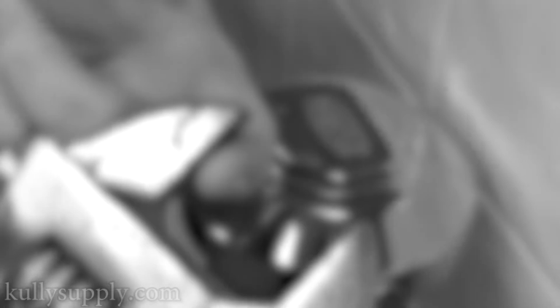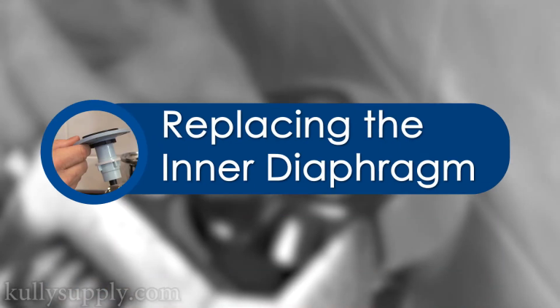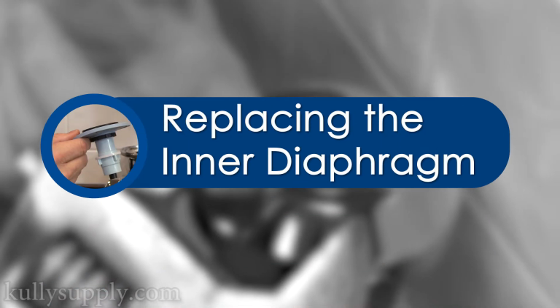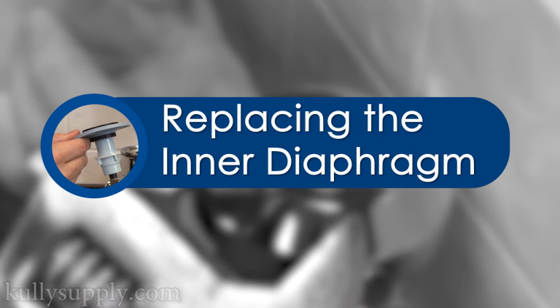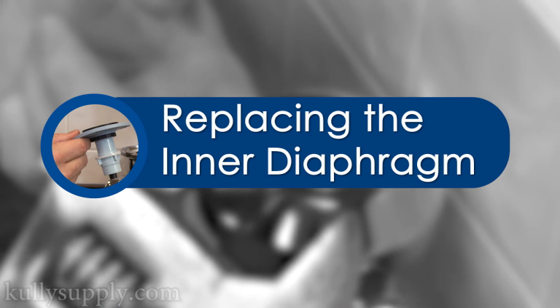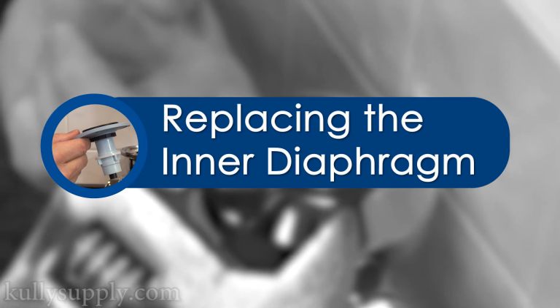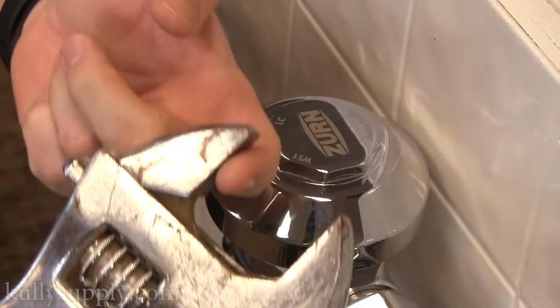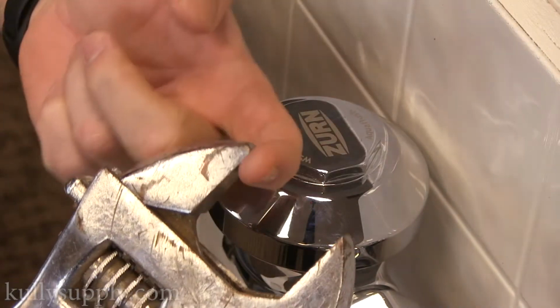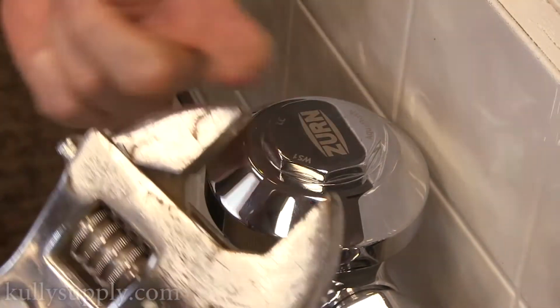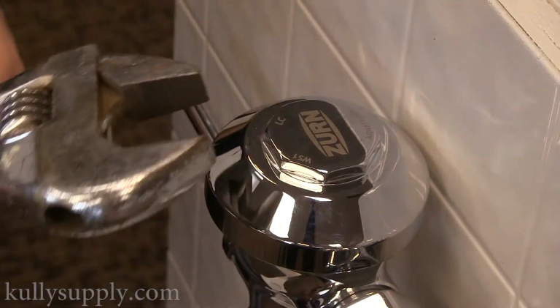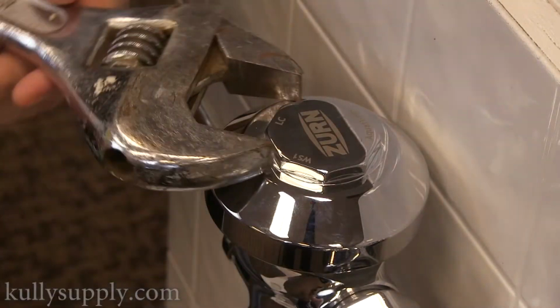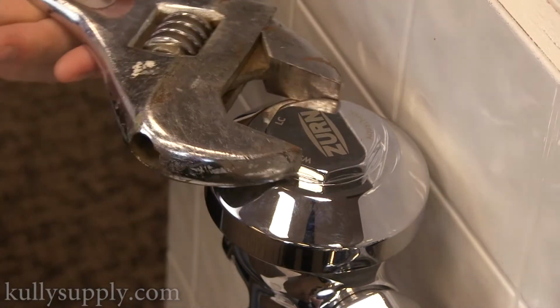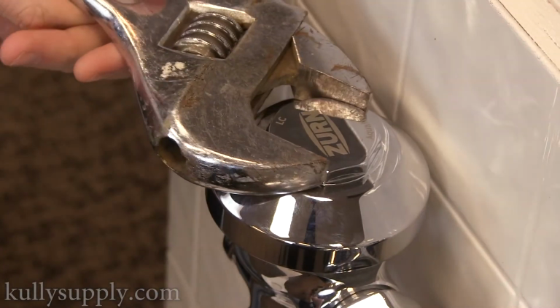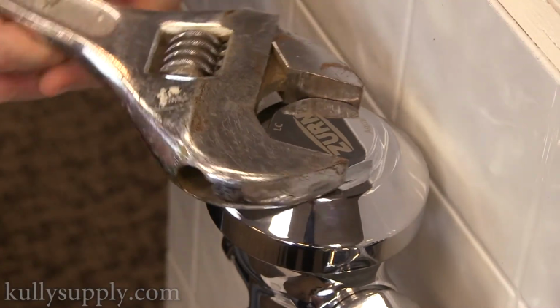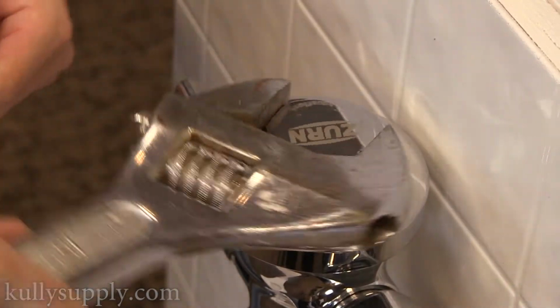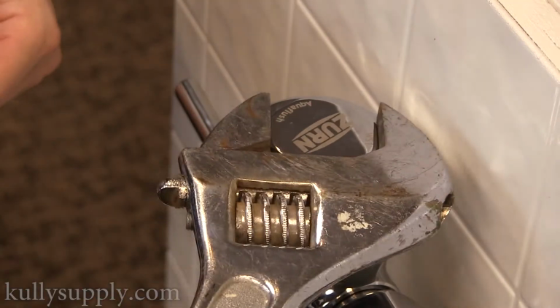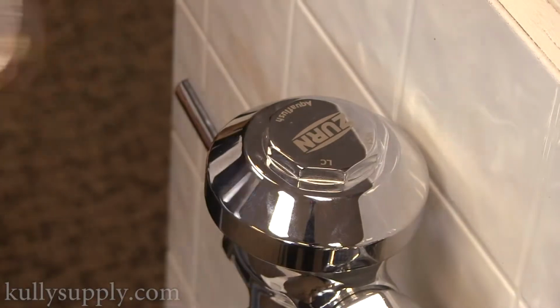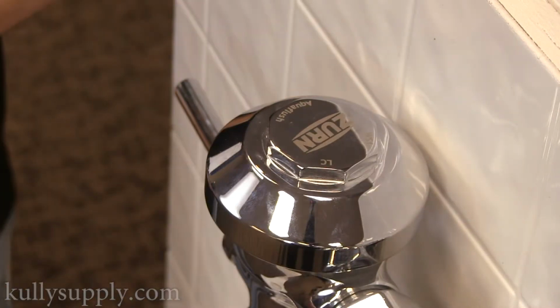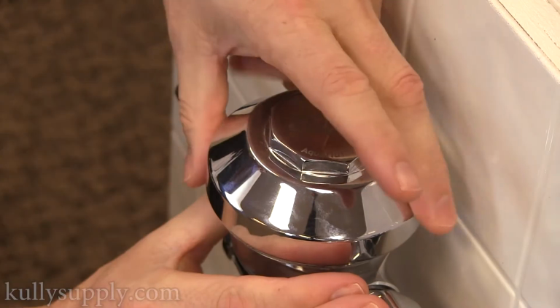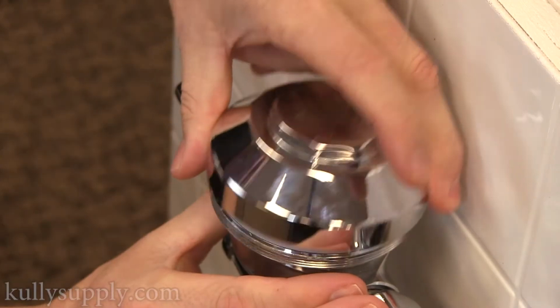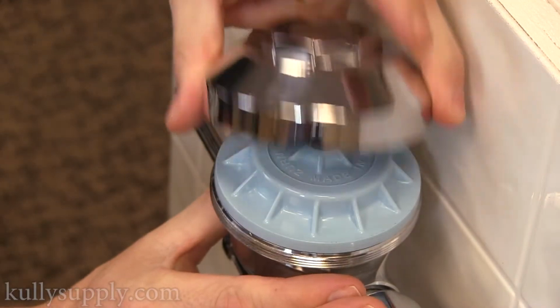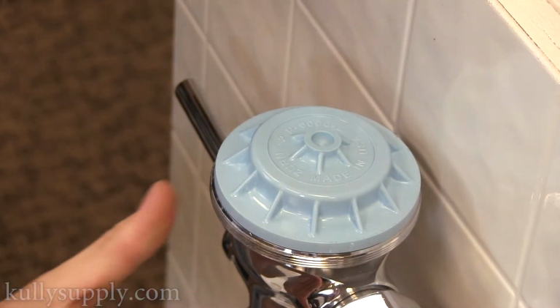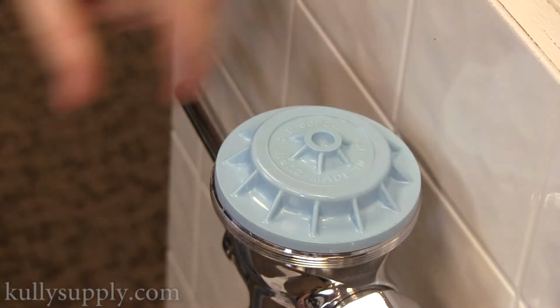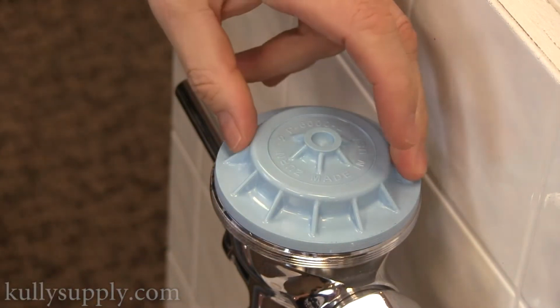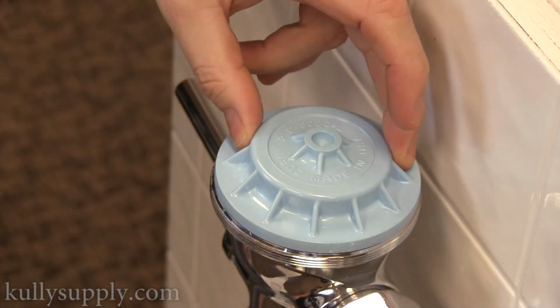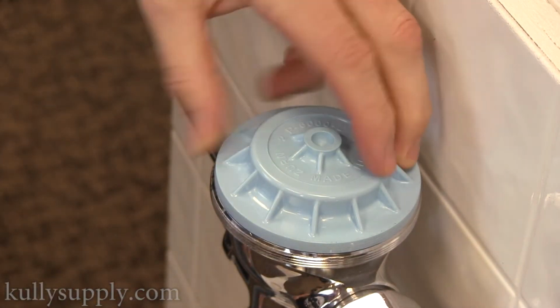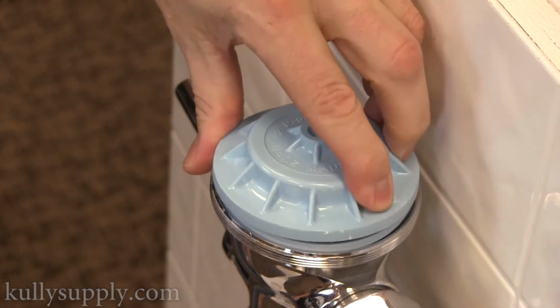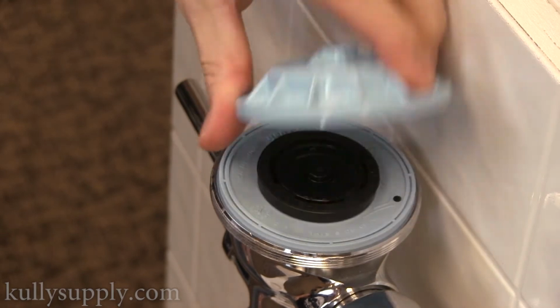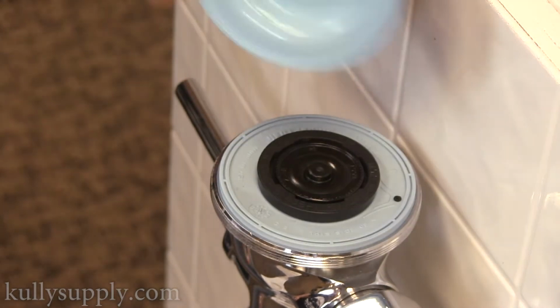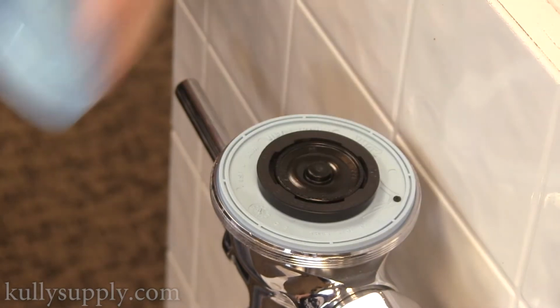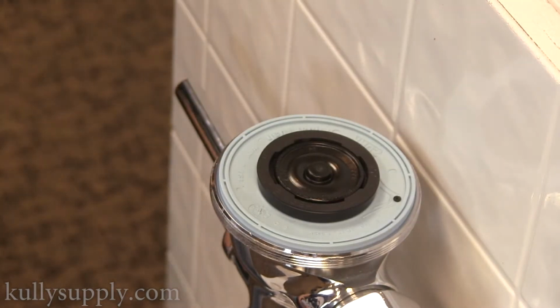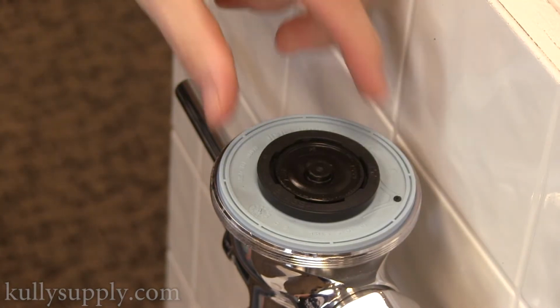The first part will cover replacing the inner diaphragm. Using a smooth jaw wrench to not damage the chrome, loosen the top cap of the main flush valve body. Remove the cap, revealing the inner cover of the inside diaphragm. Remove the inner cover to lift up the inside diaphragm.